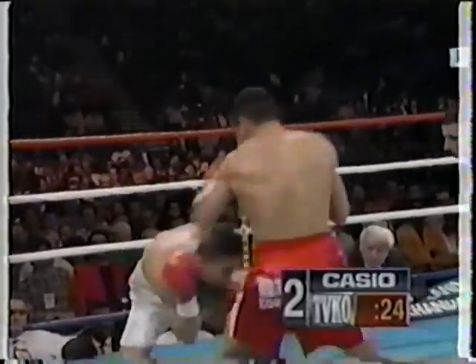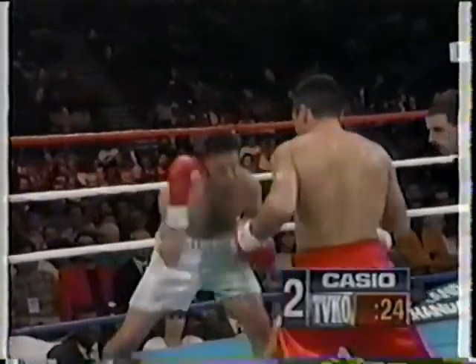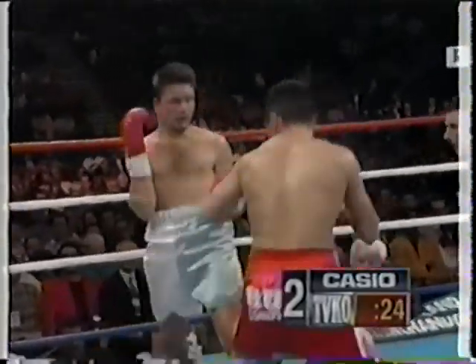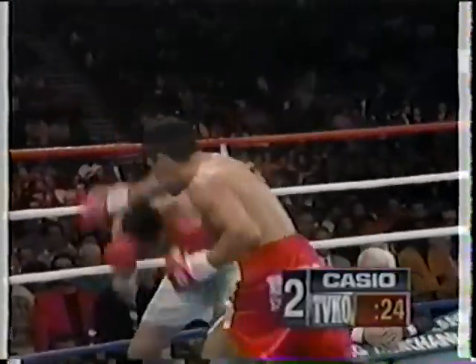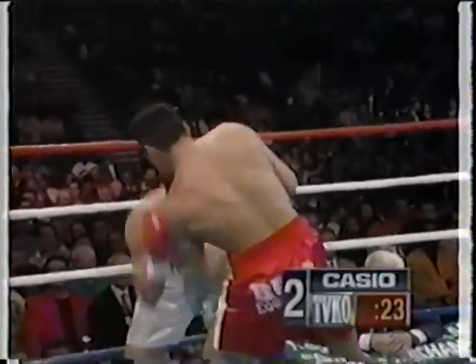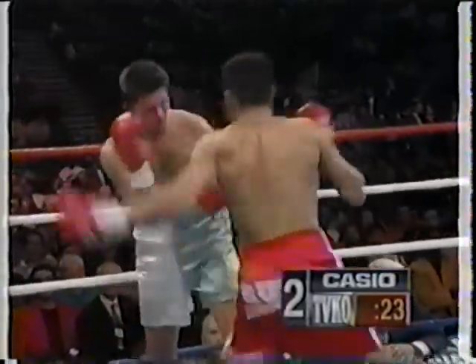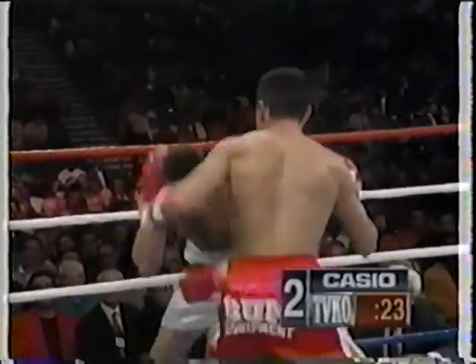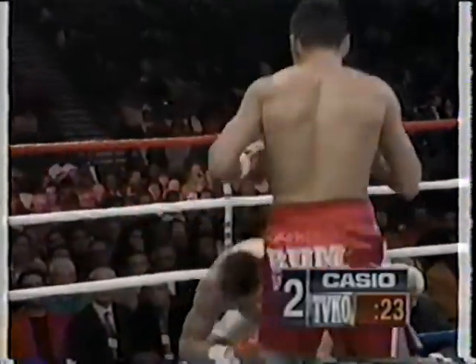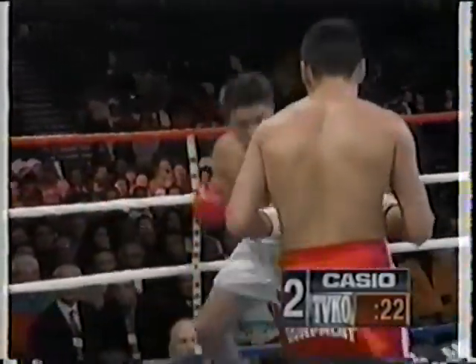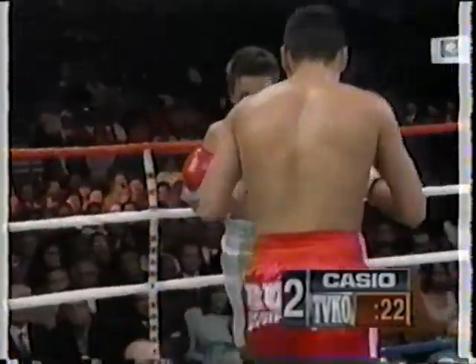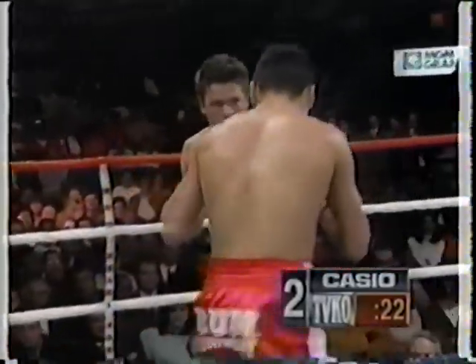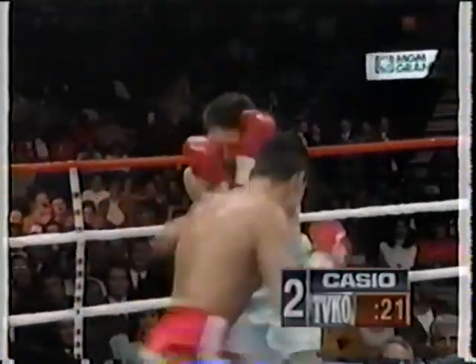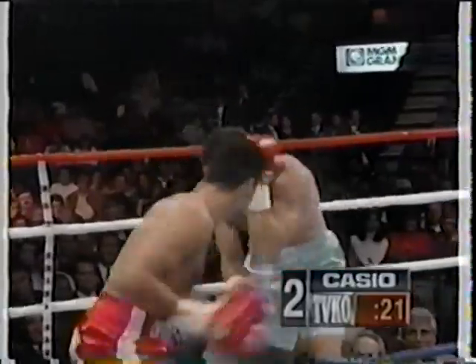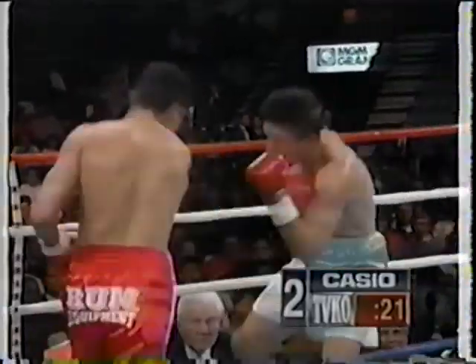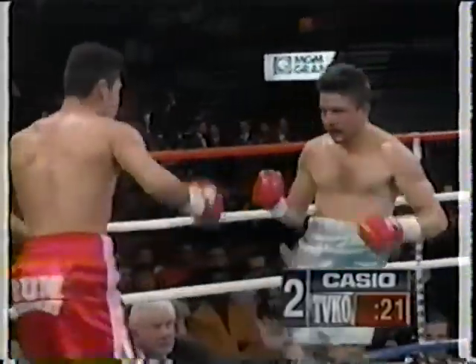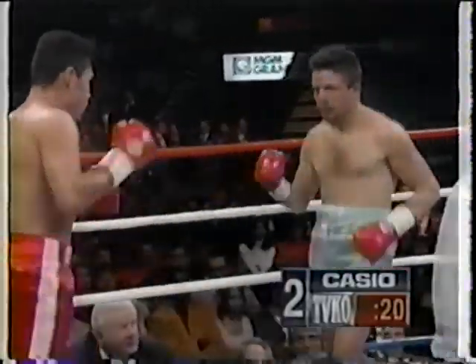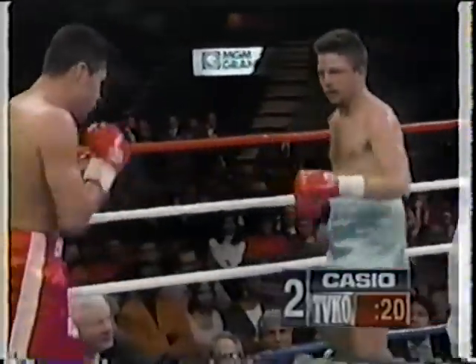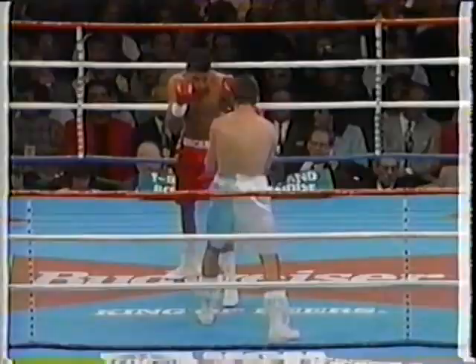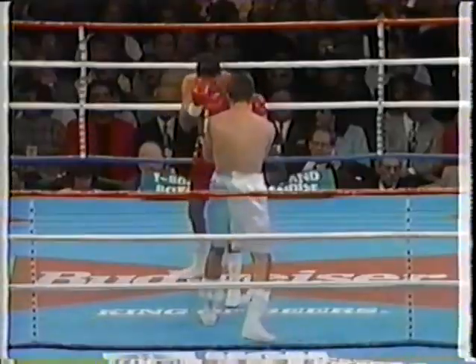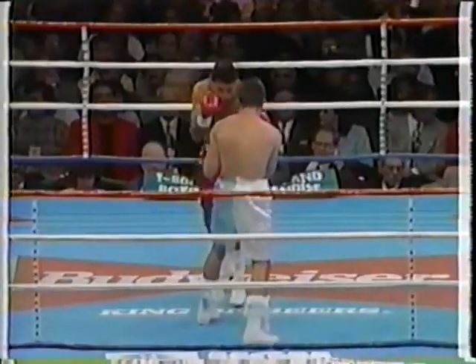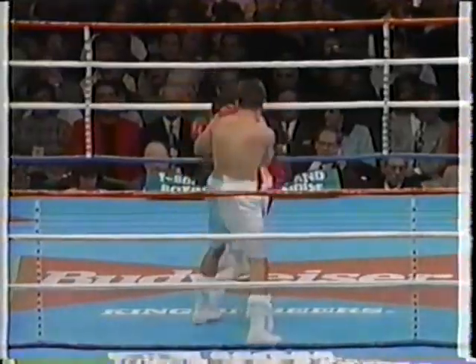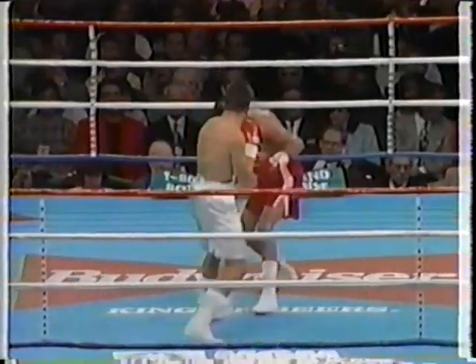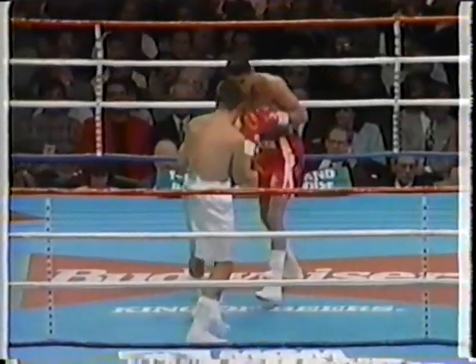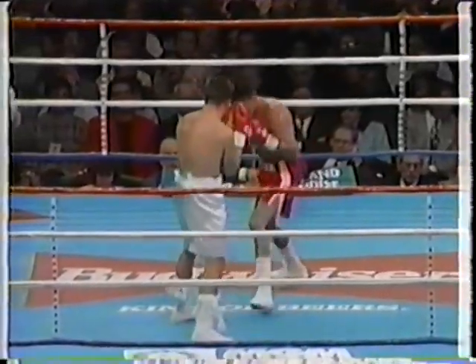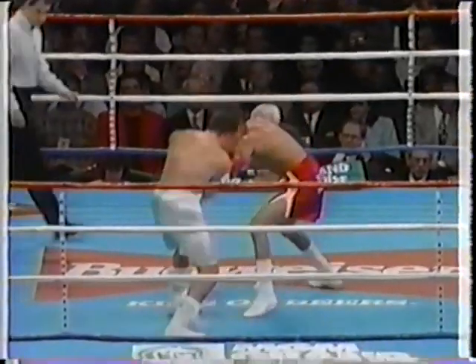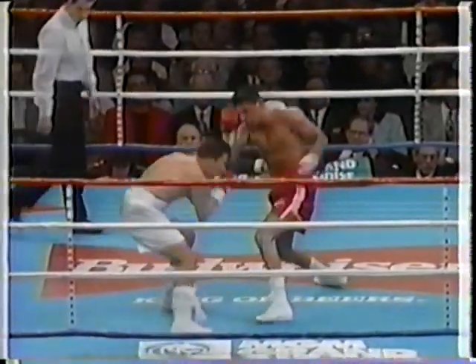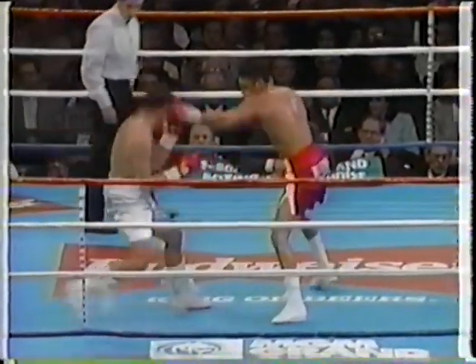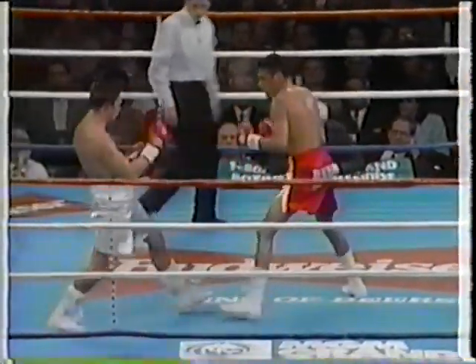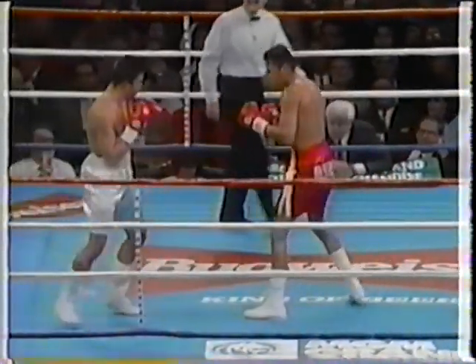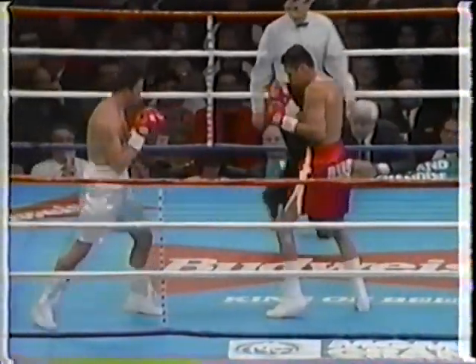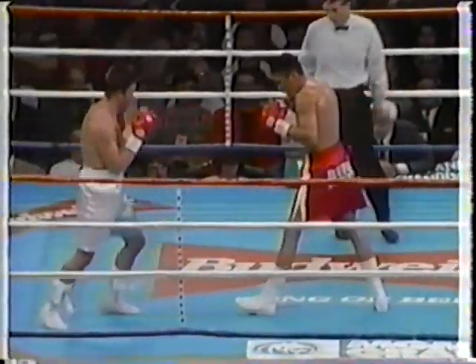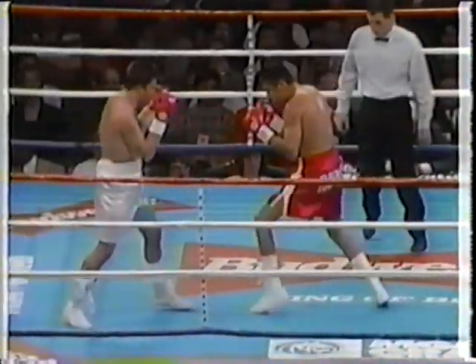here was a man that can really take a punch. Good right hand to the body by De La Hoya. There's another left hook. He's thrown more punches this round than he did in the entire last round.